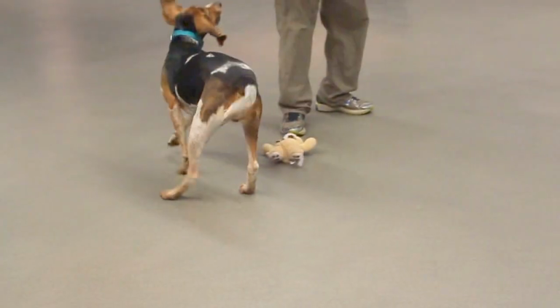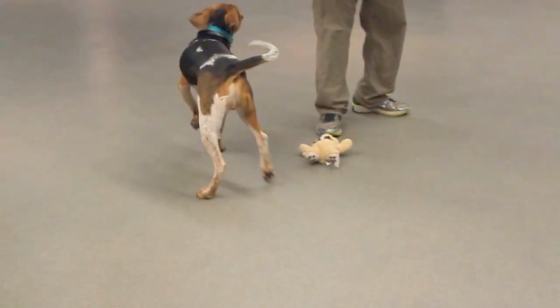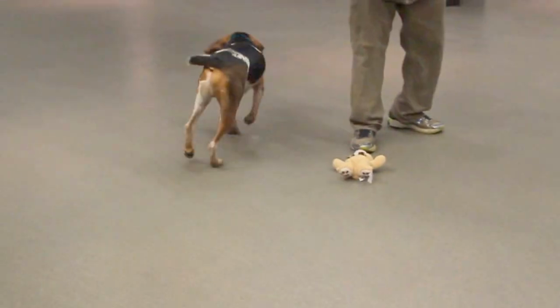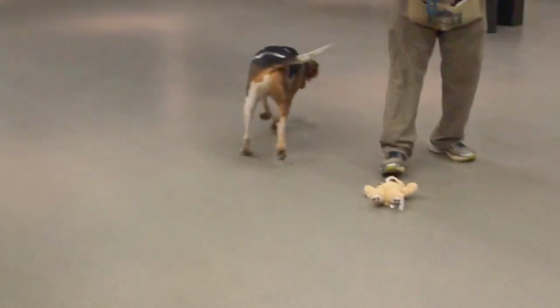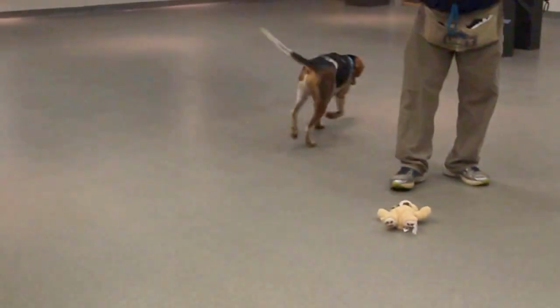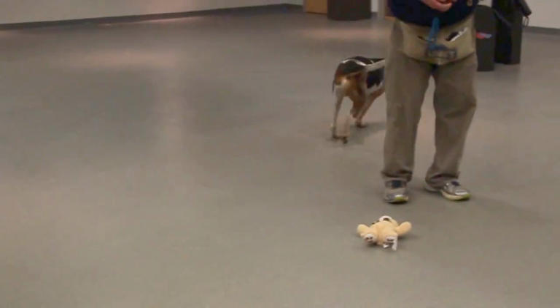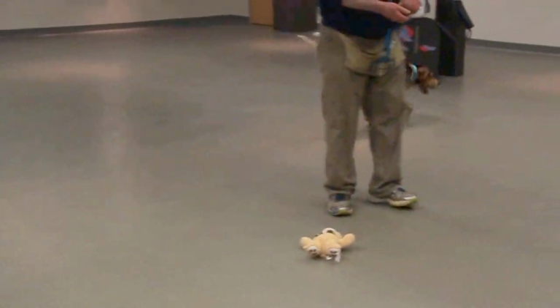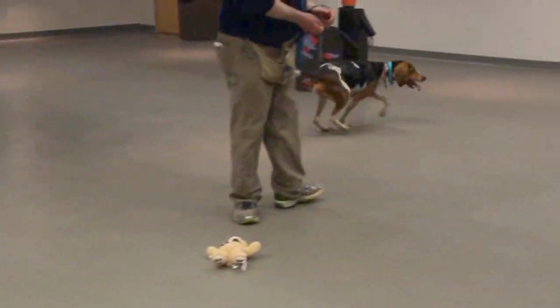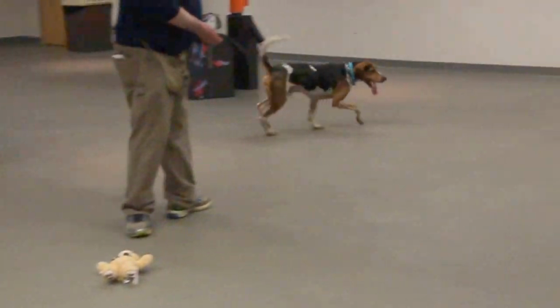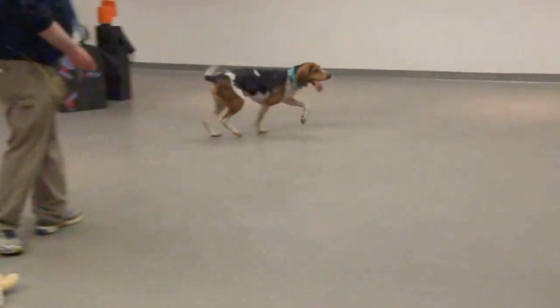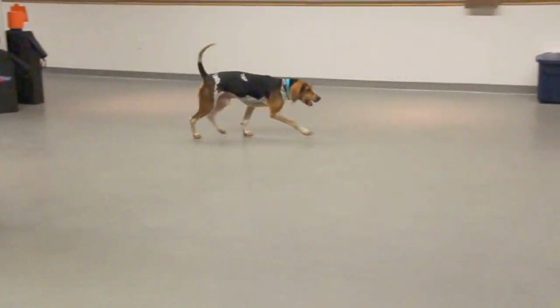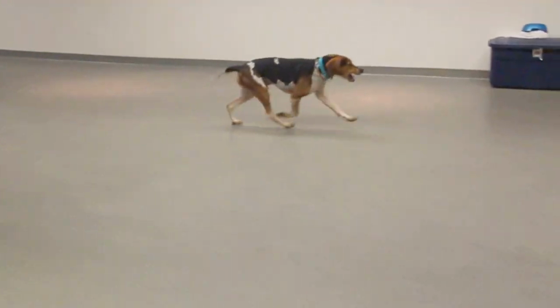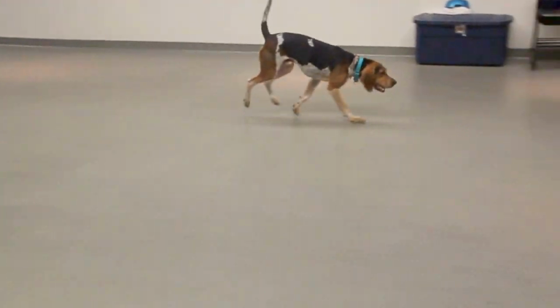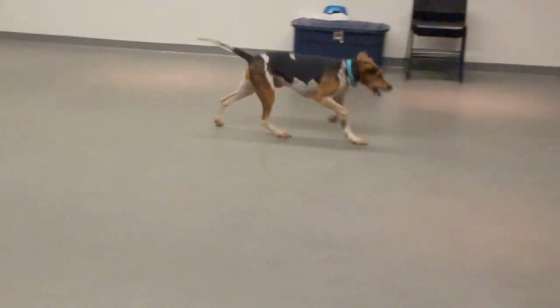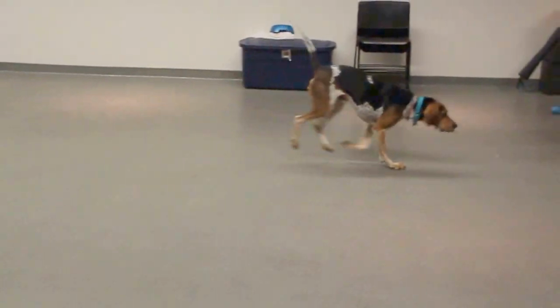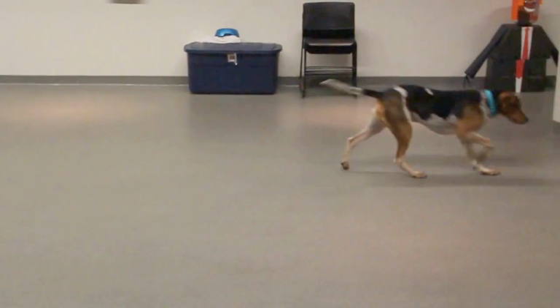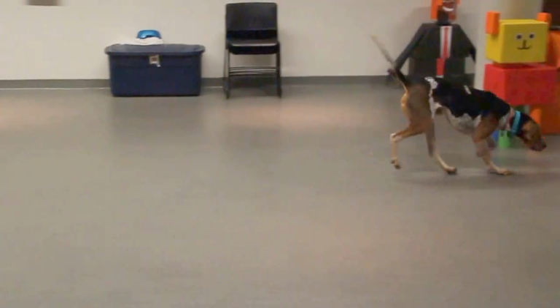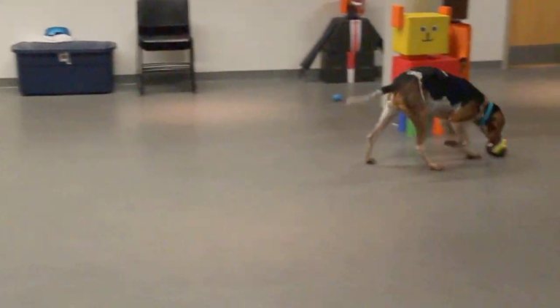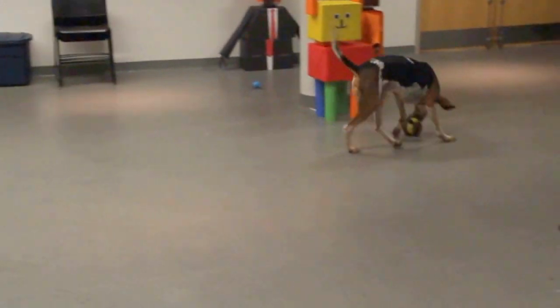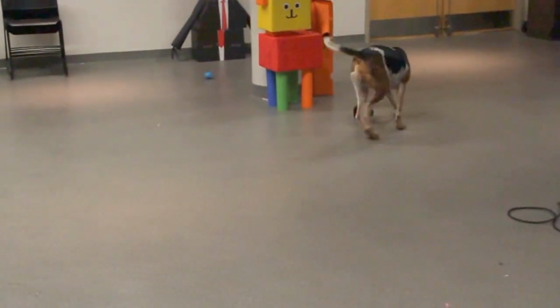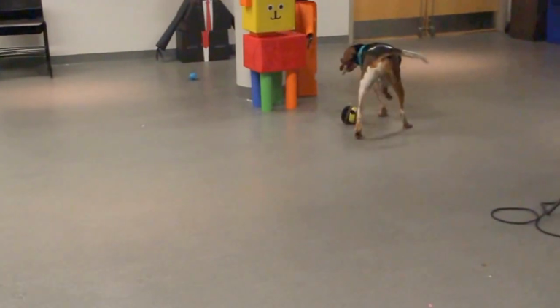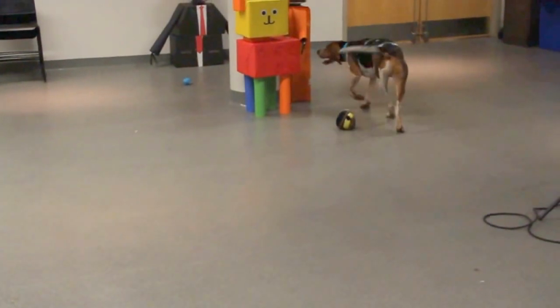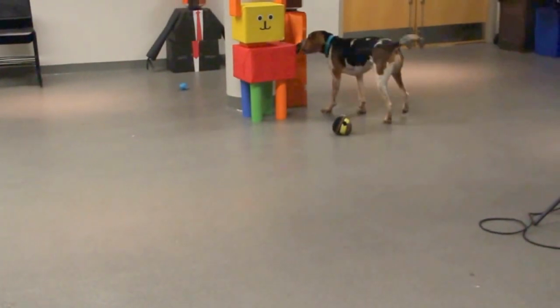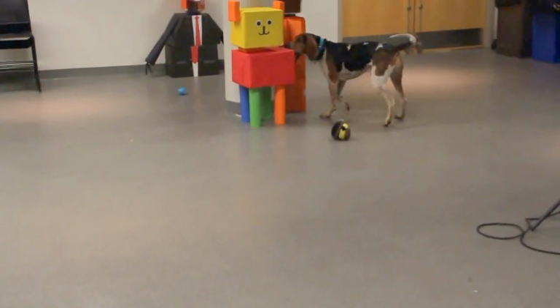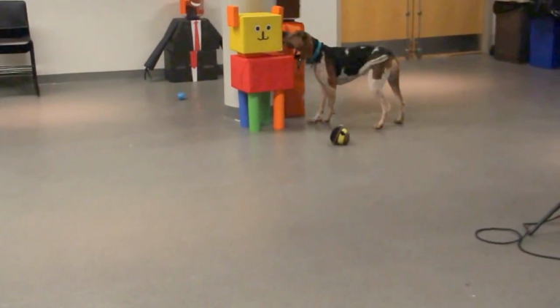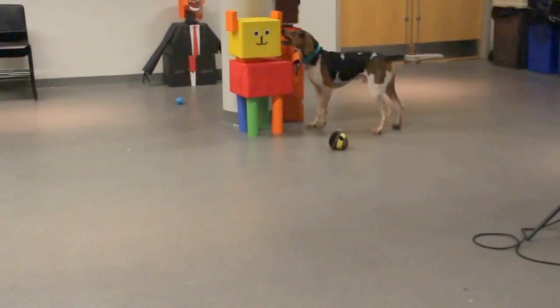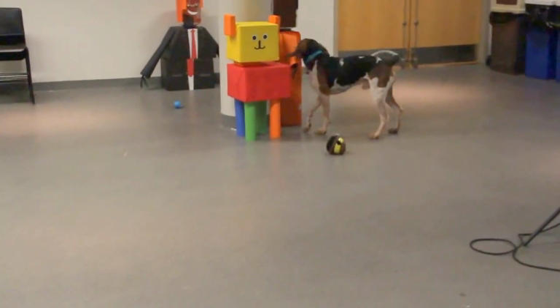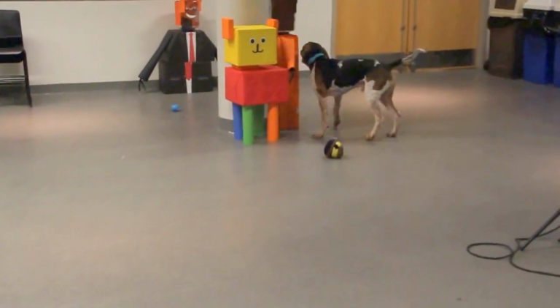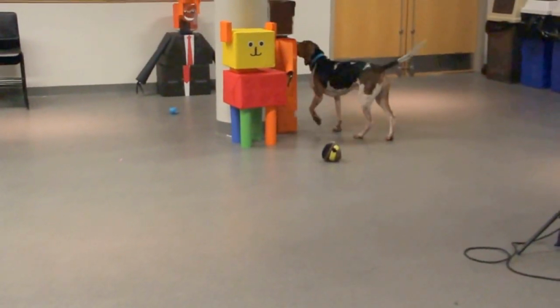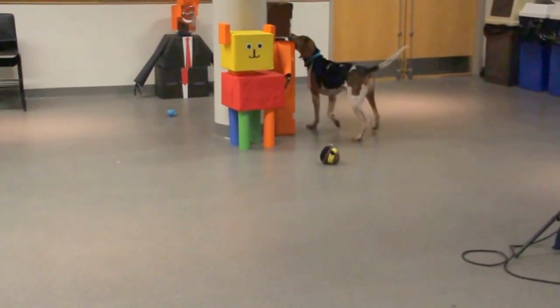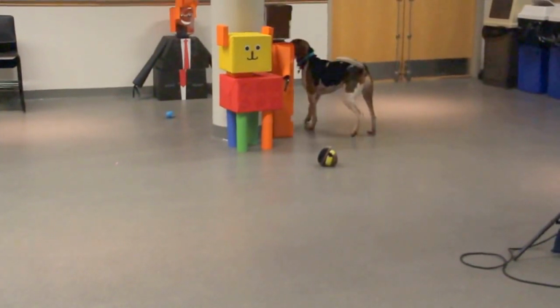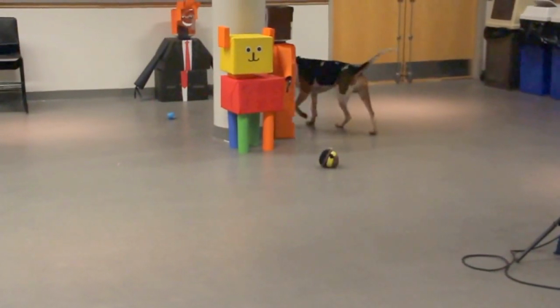He's also very friendly. That tail's always wagging away — he loves everyone, loves to be petted and scratched, and he'll even give you big wet kisses.